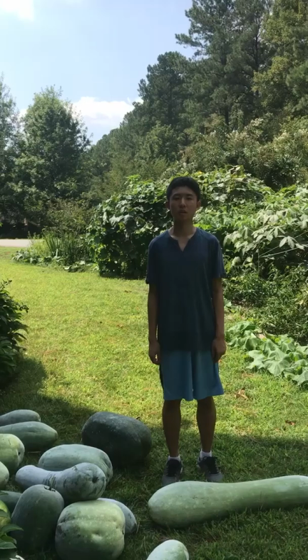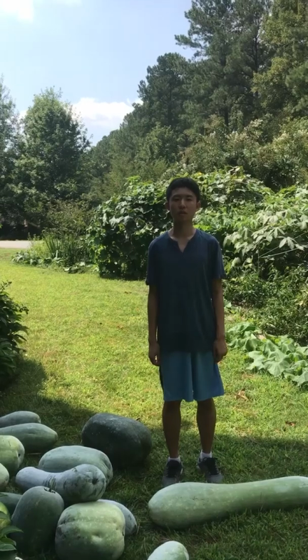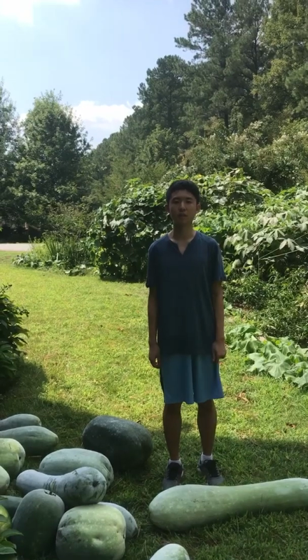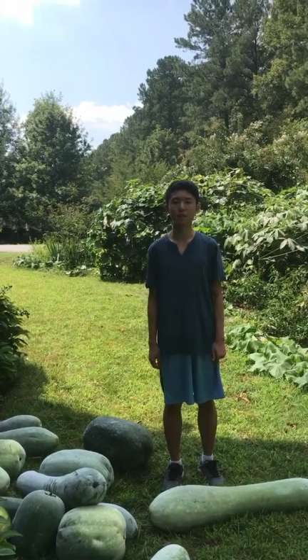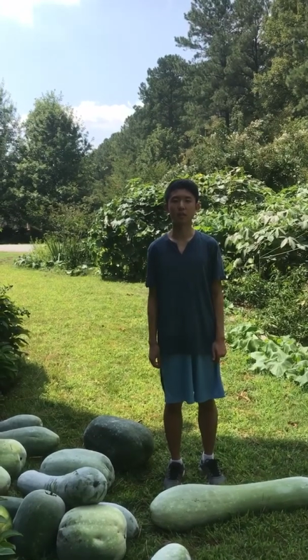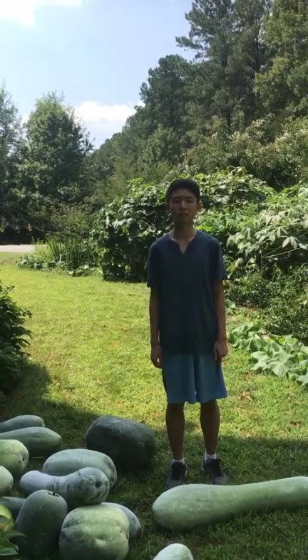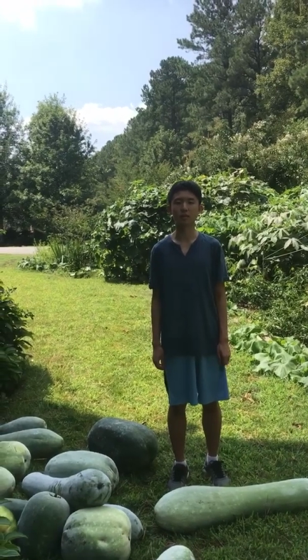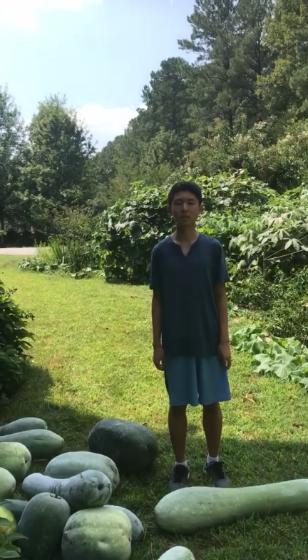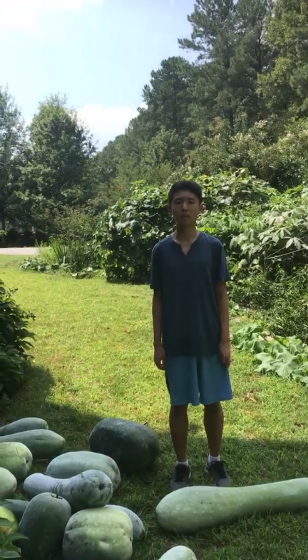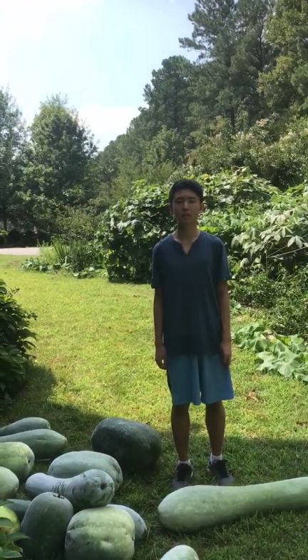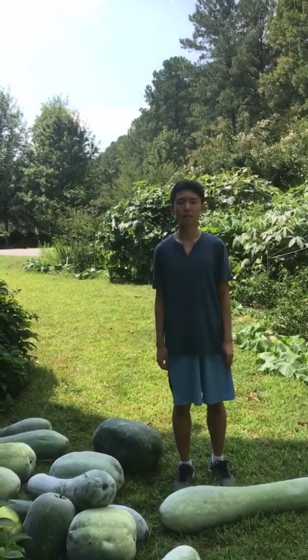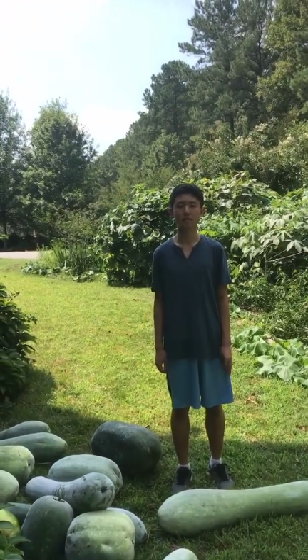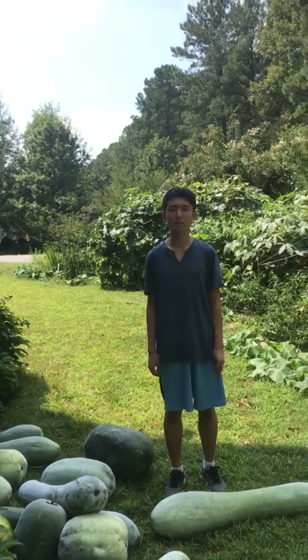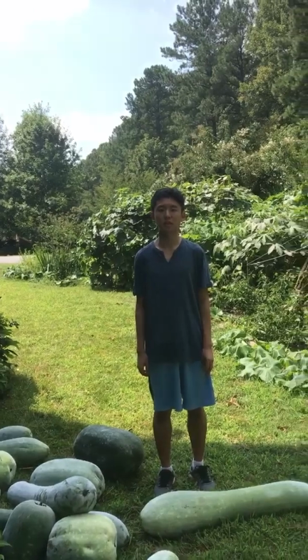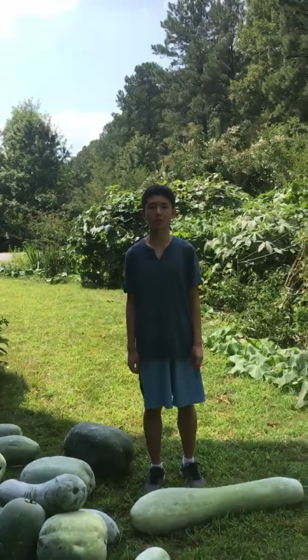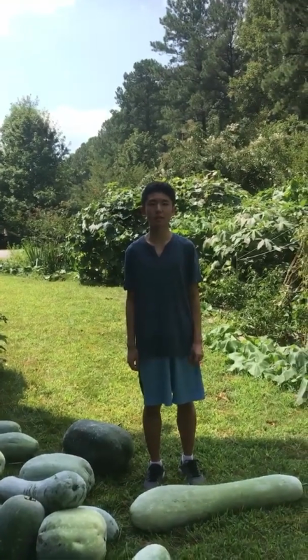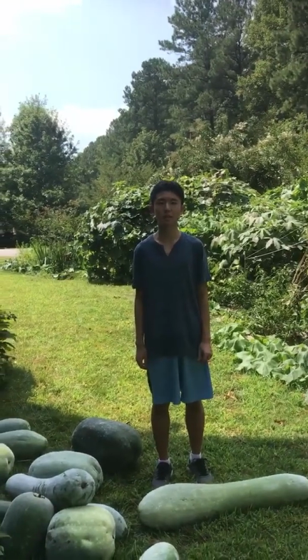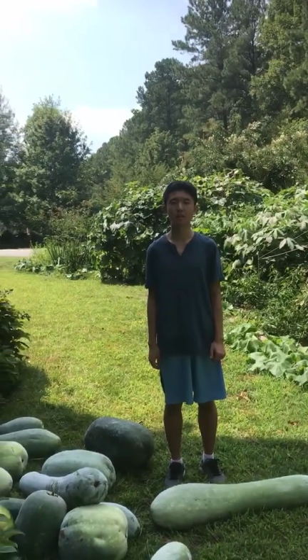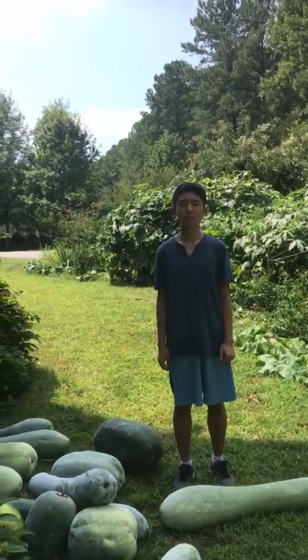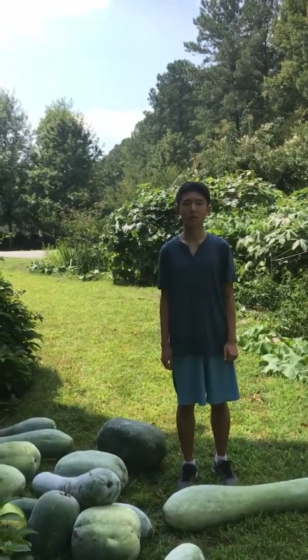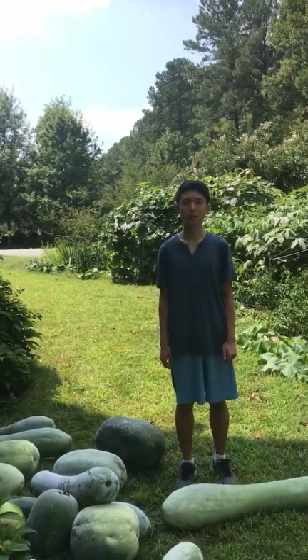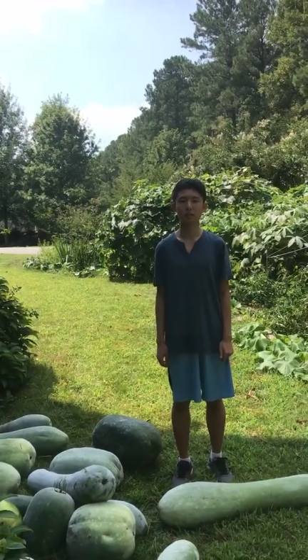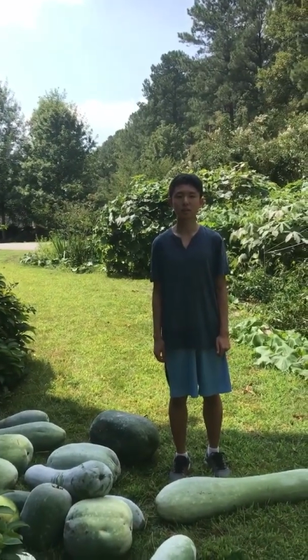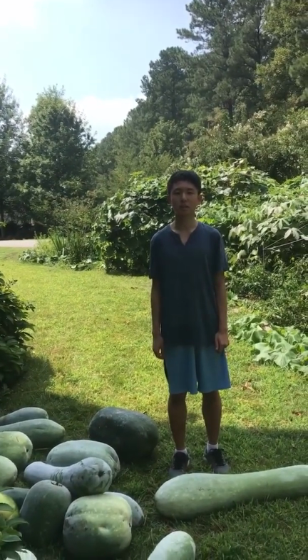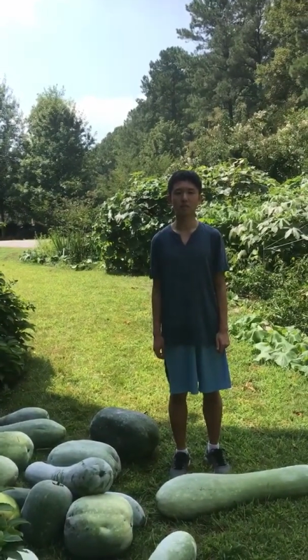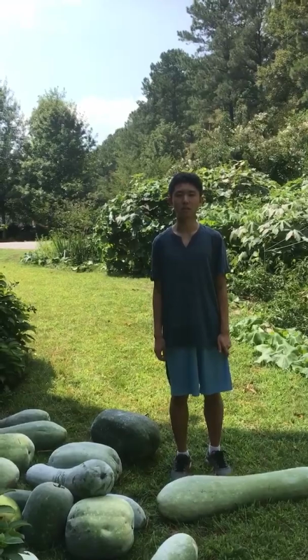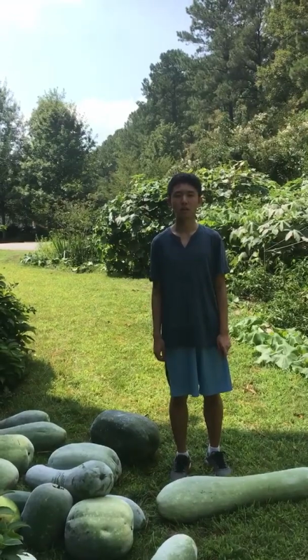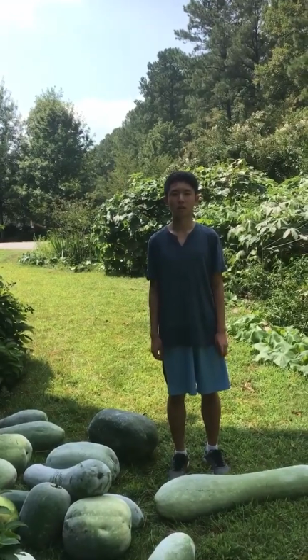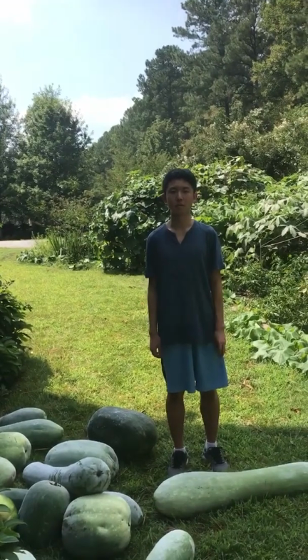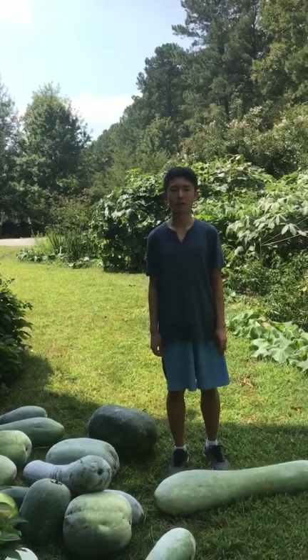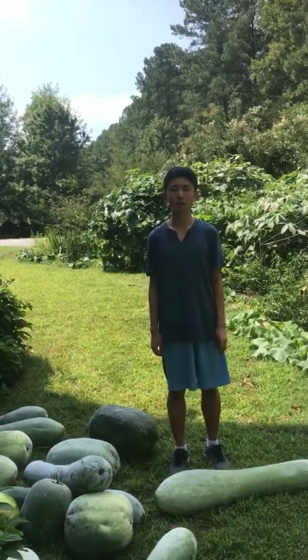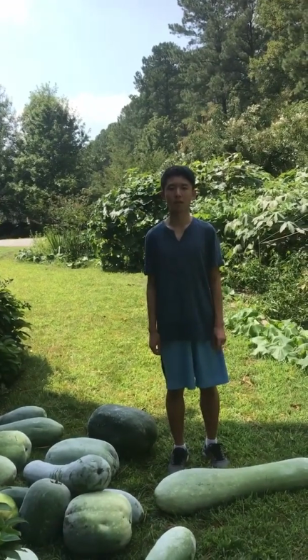Hello, I'm Aaron Chow and our family grows lots of winter melons. The reason why they're called winter melons is because when they are ready to harvest, they have grown a layer of white powder that looks like frost.